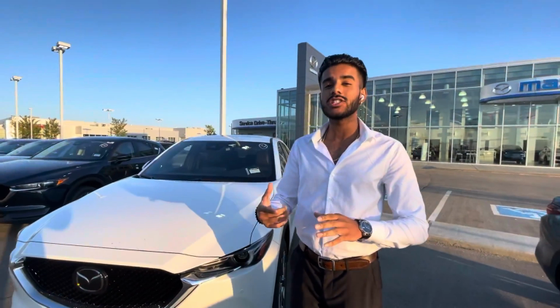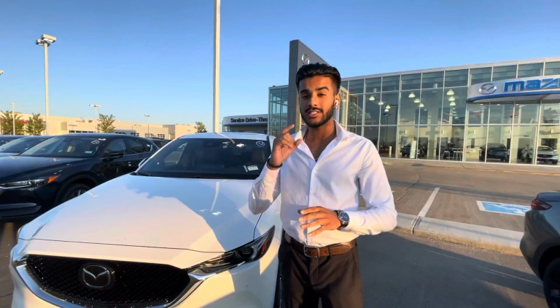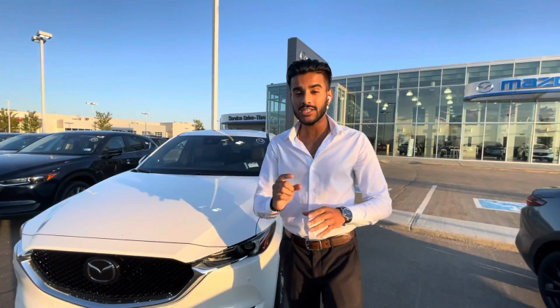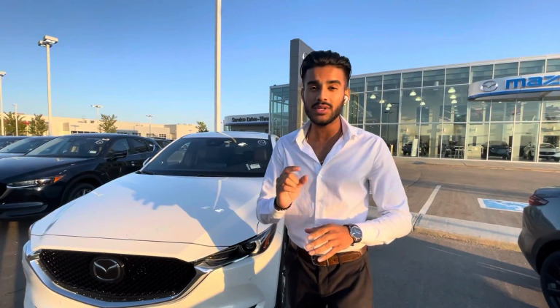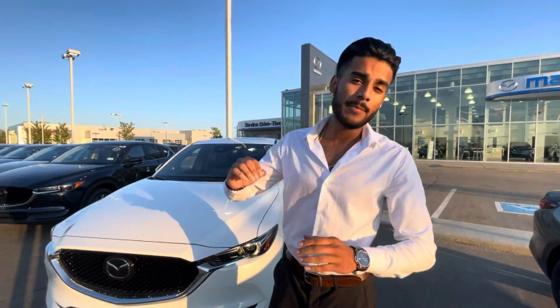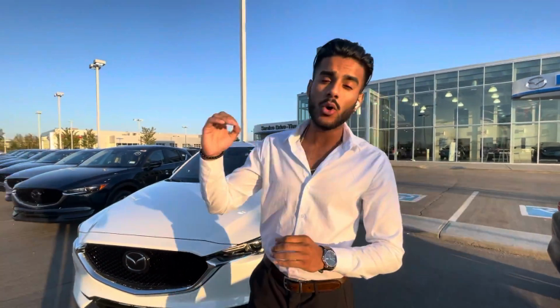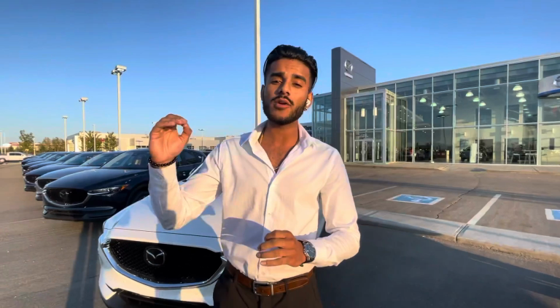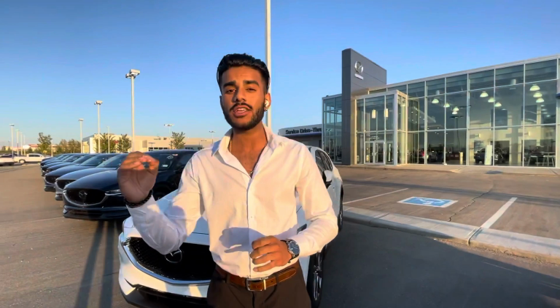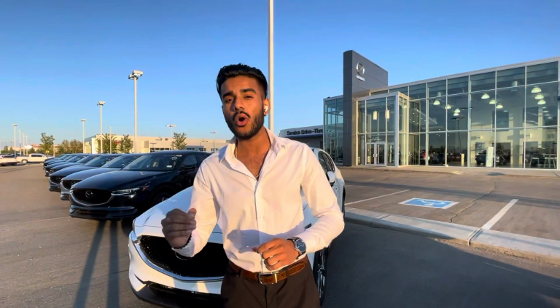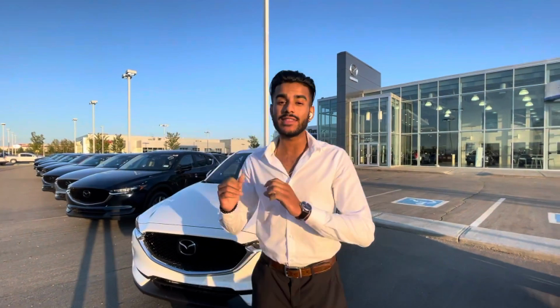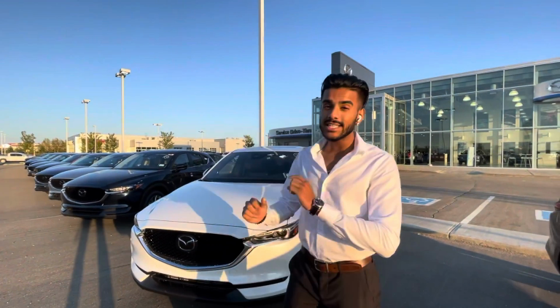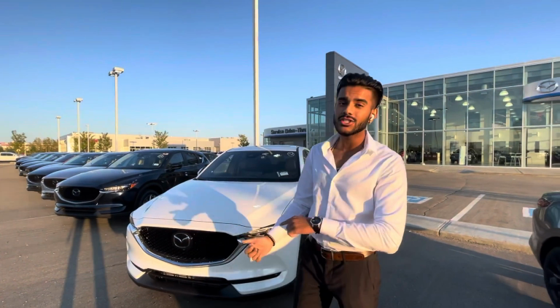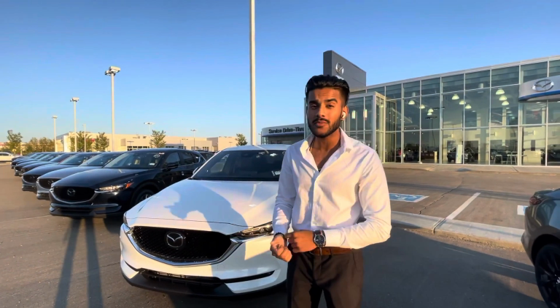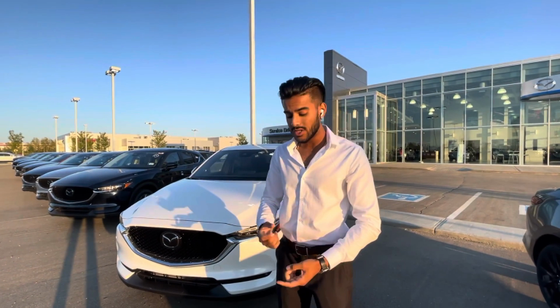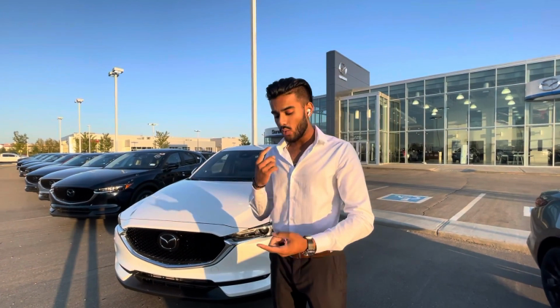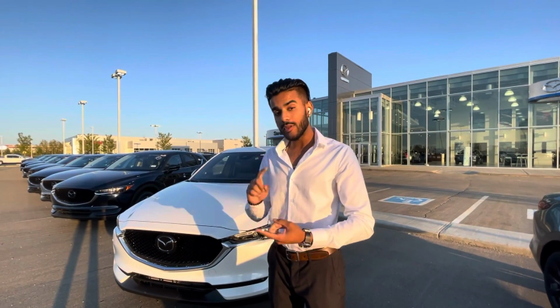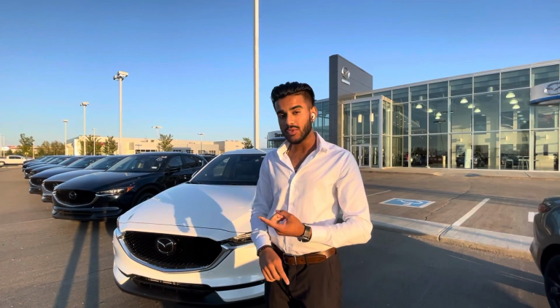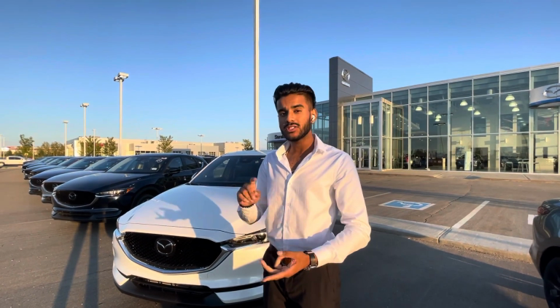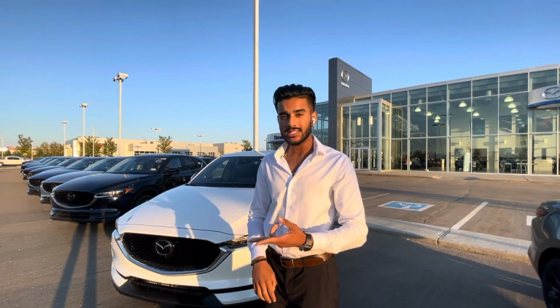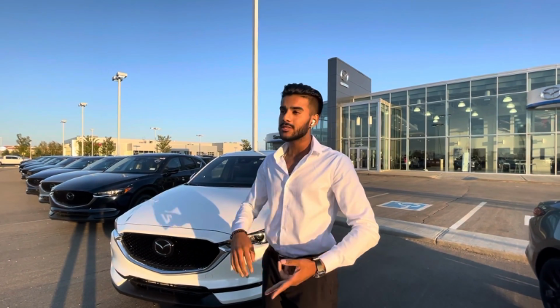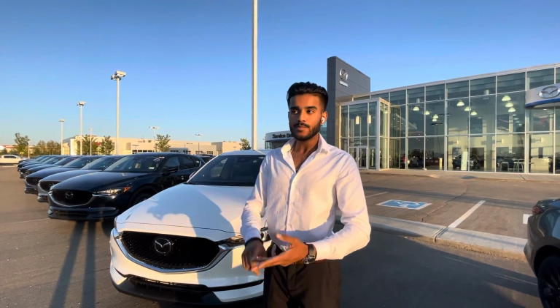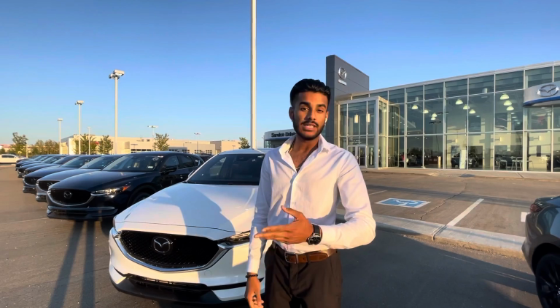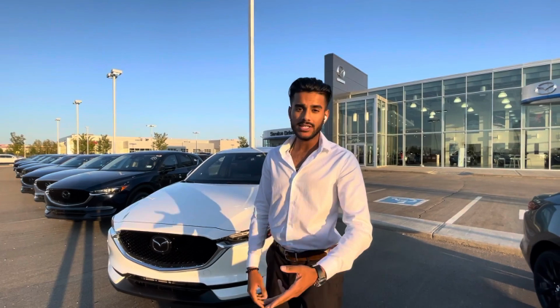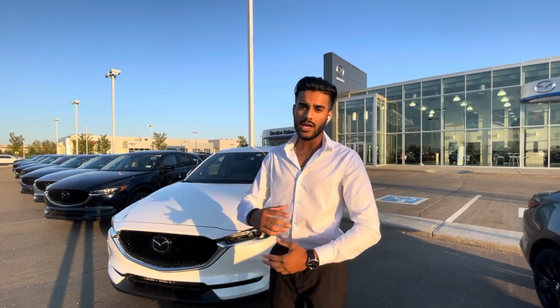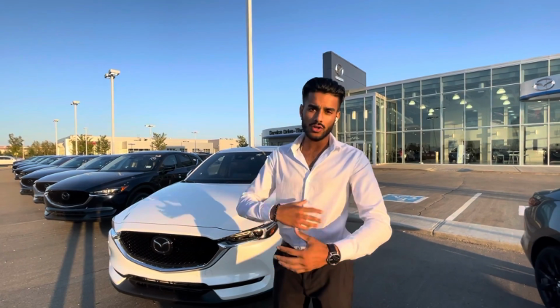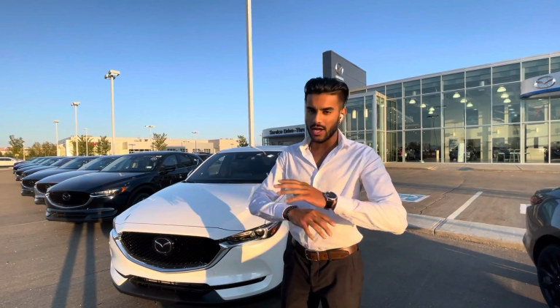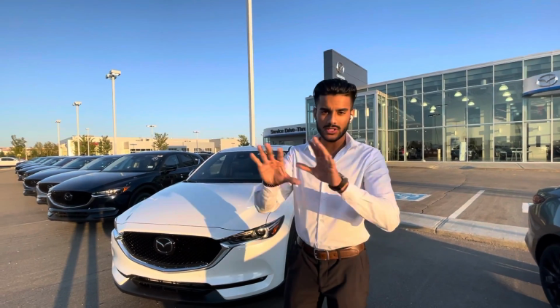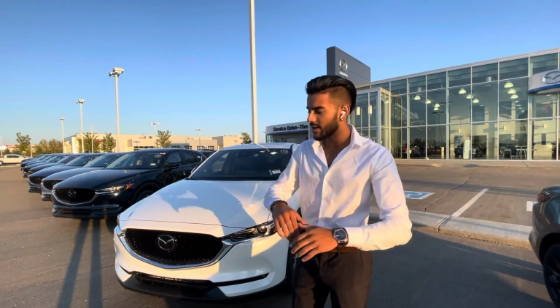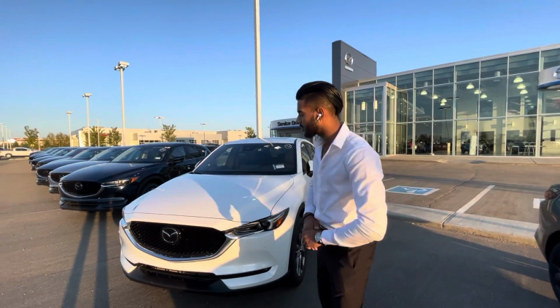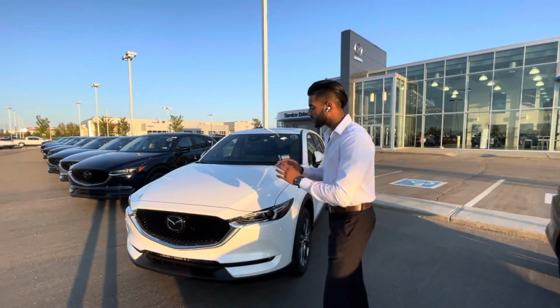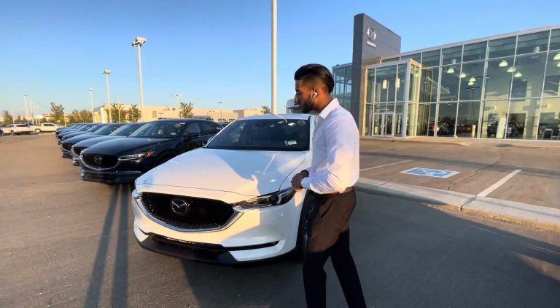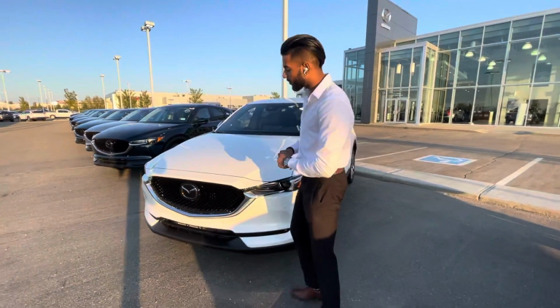Let me tell you more about this vehicle. This is the 2021-and-a-half CX-5 Signature edition — the Signature being the most loaded model you can go with. The Signature does compete with the BMWs, the Lexus, the Infinitis, and all of those in that greater vehicle segment.